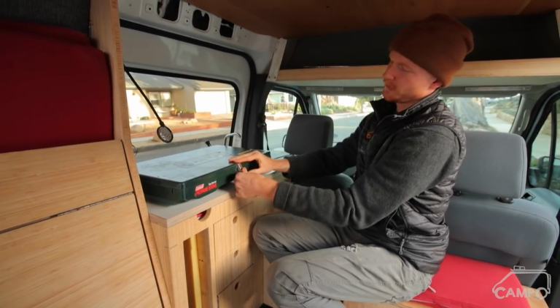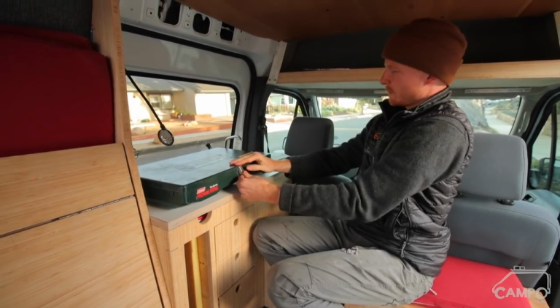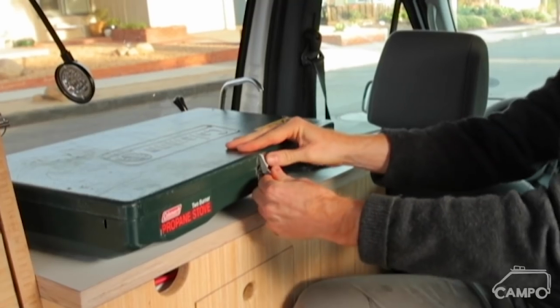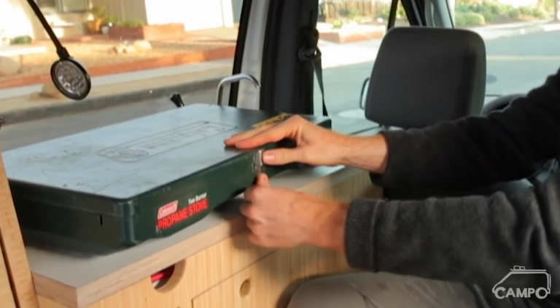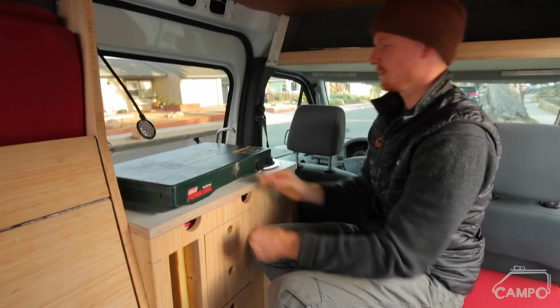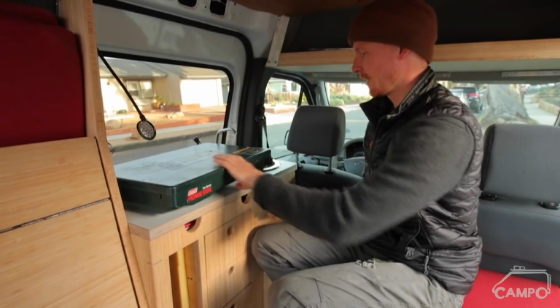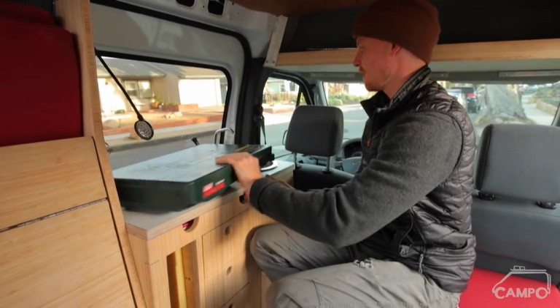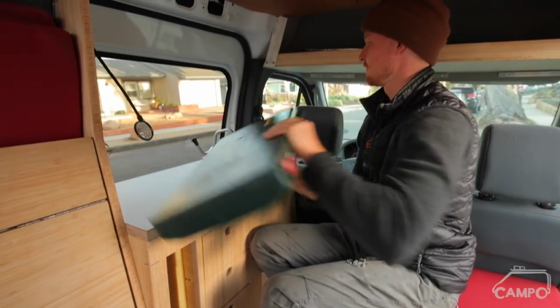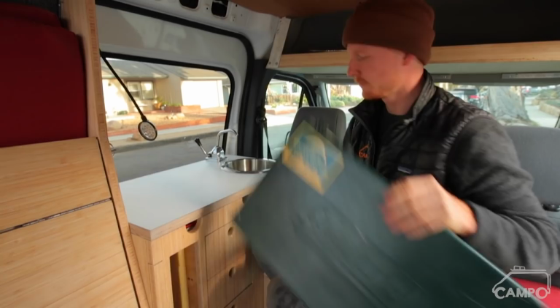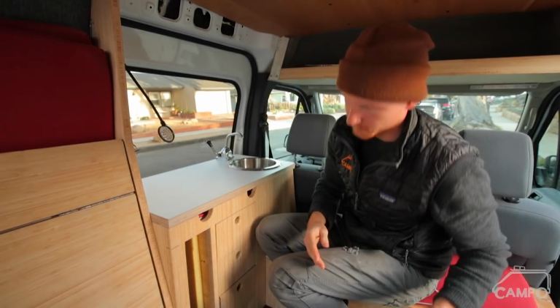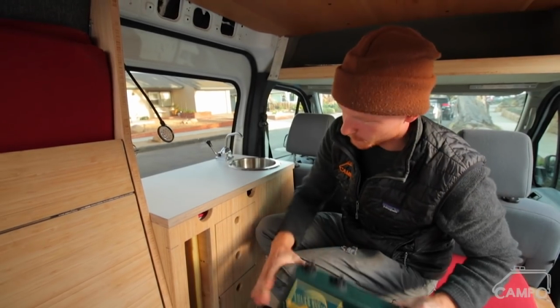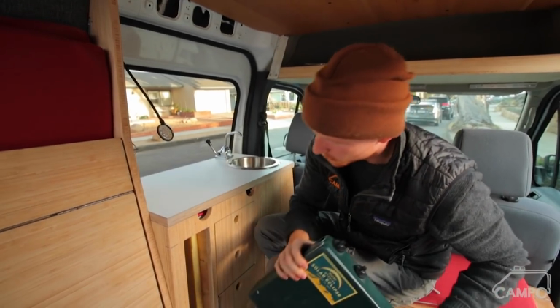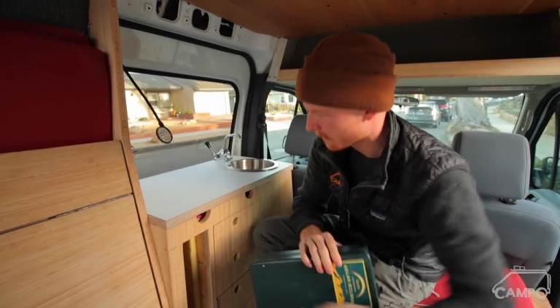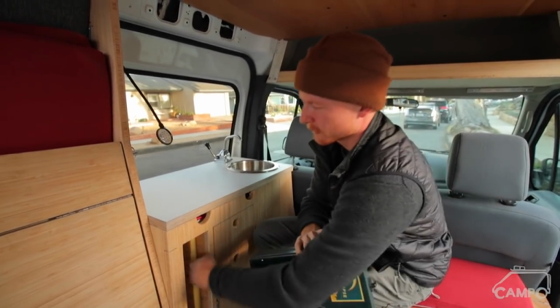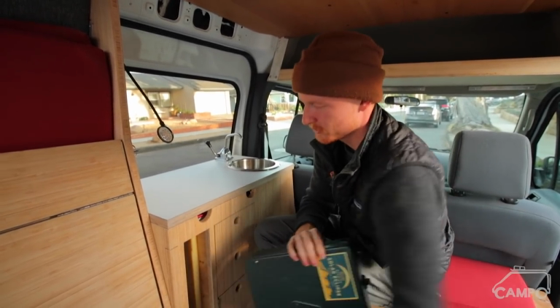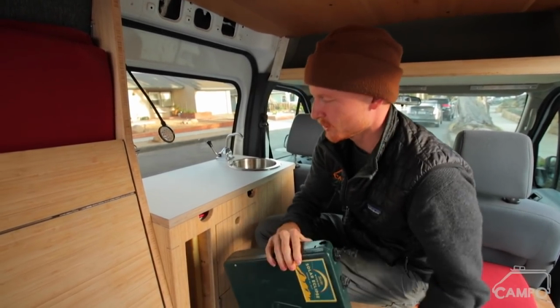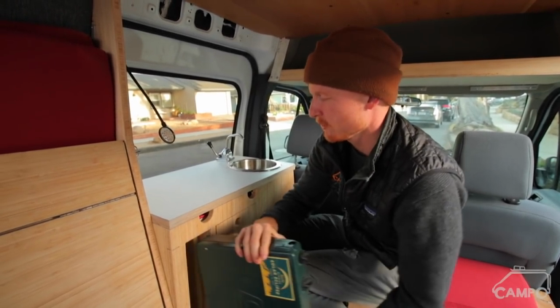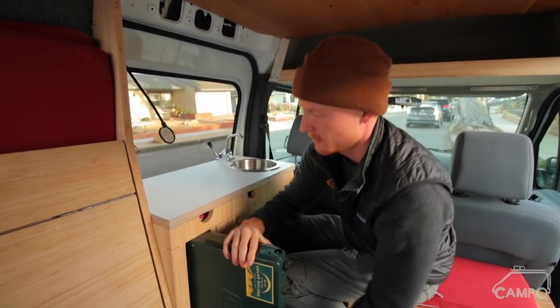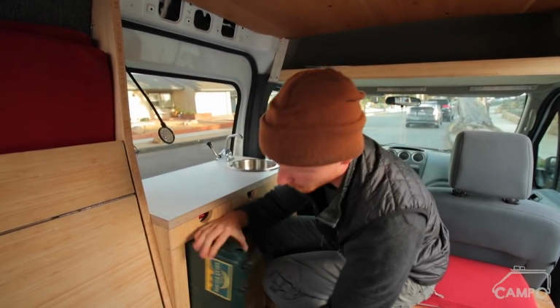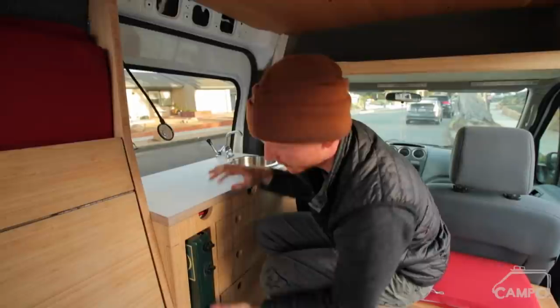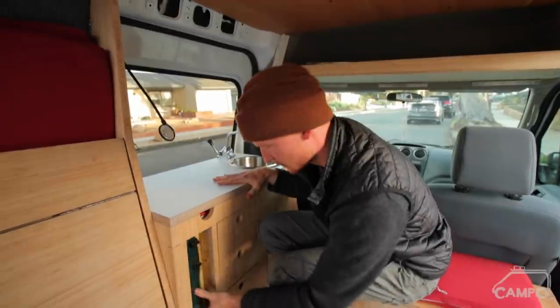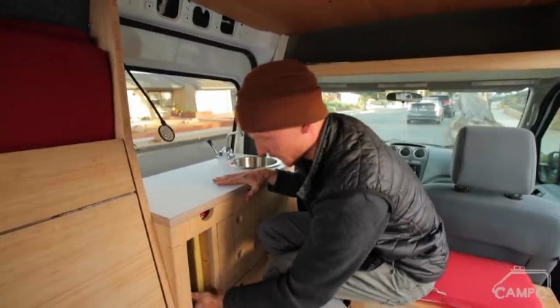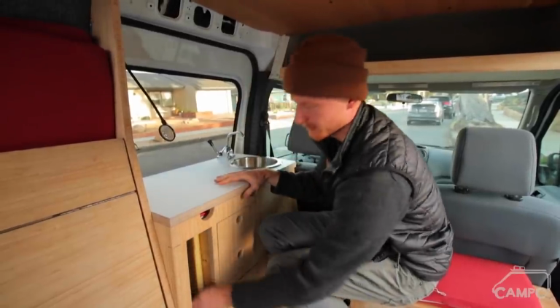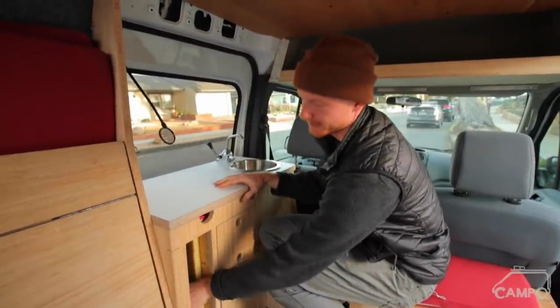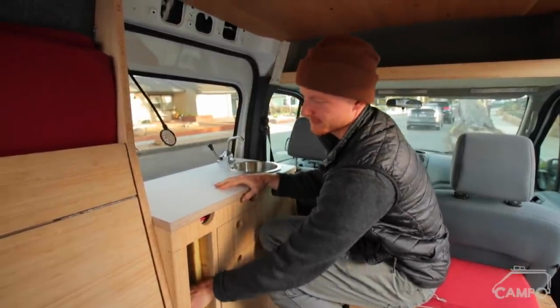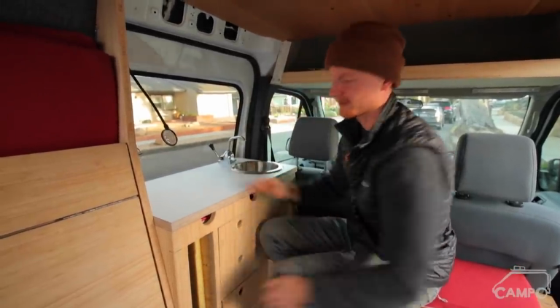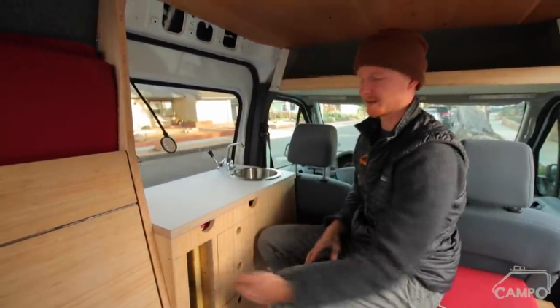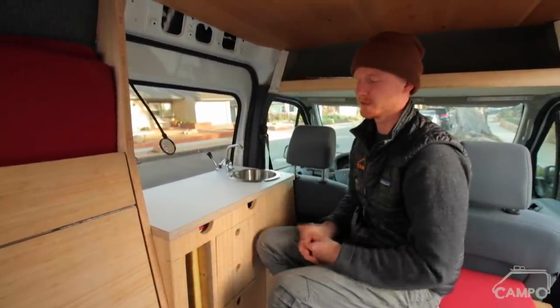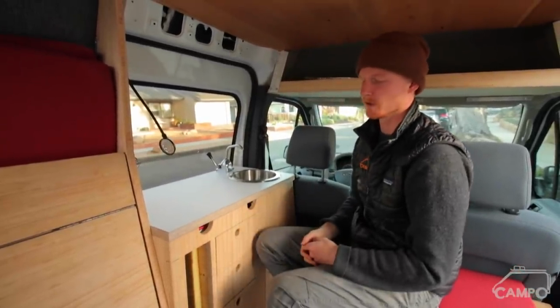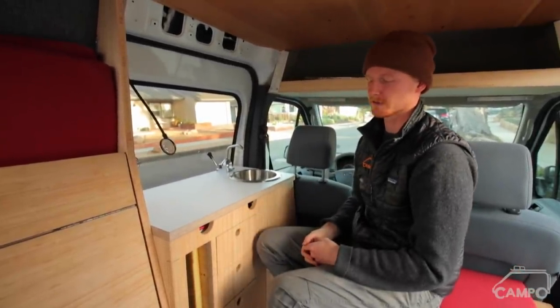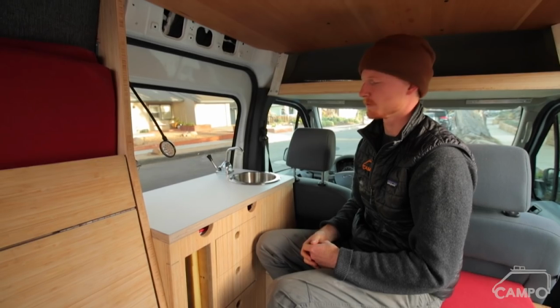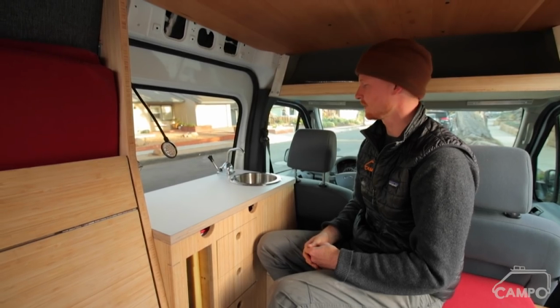With this Coleman, it rattles a lot. So I was able to use some leftover cushion foam, and when it goes in there it cinches in really tight. I don't even need a door because it doesn't come out, which is really nice.